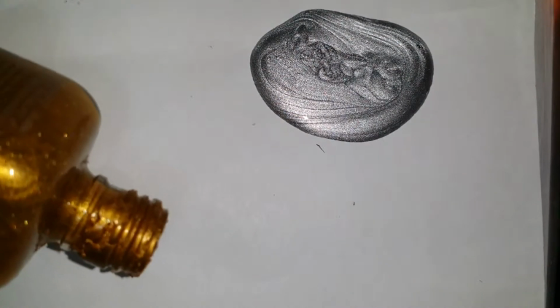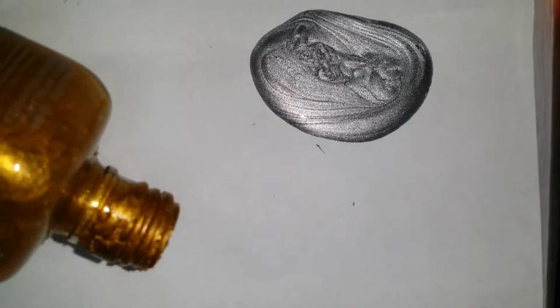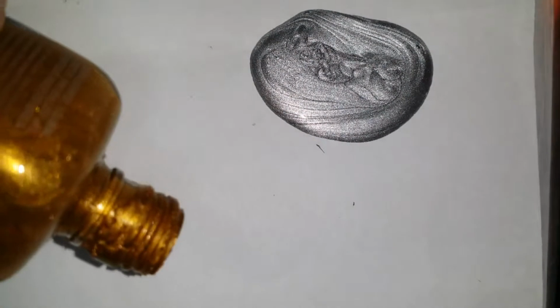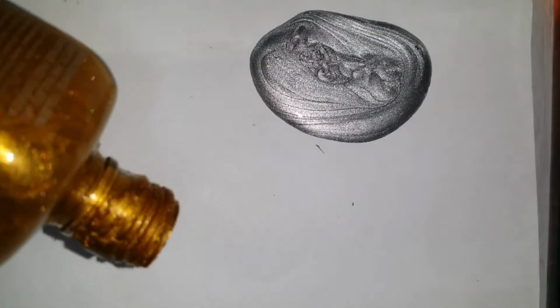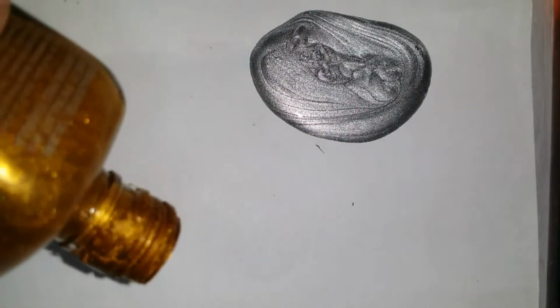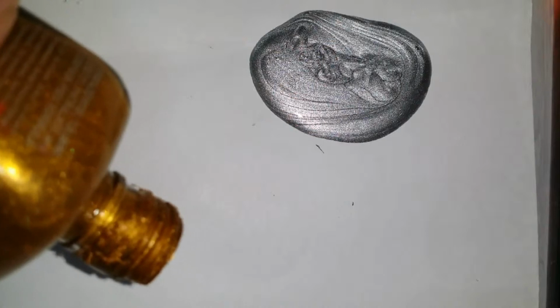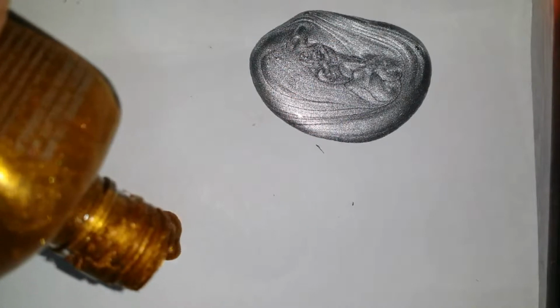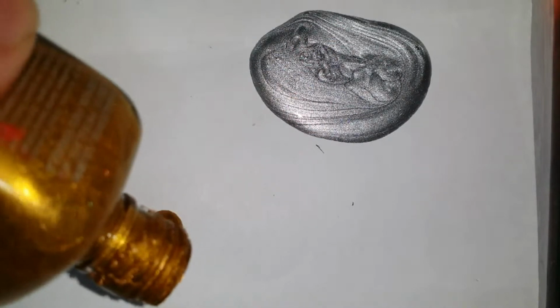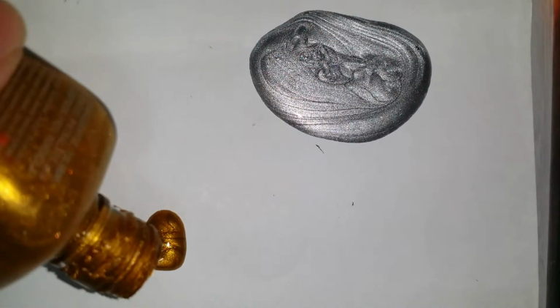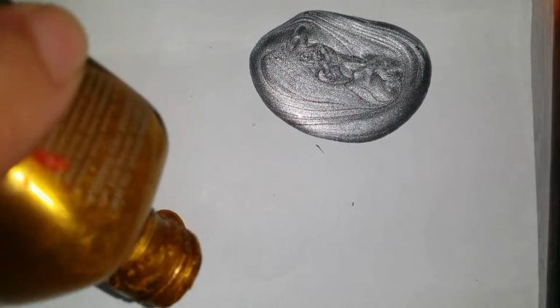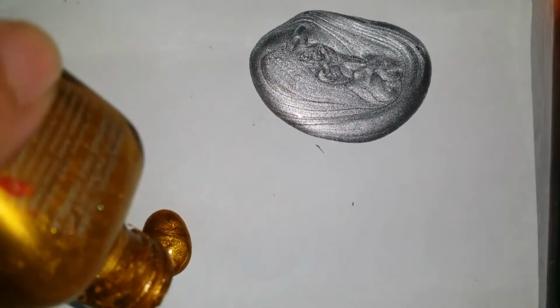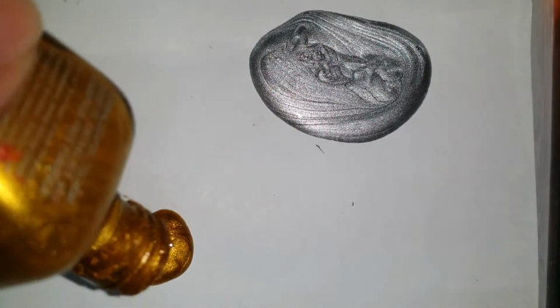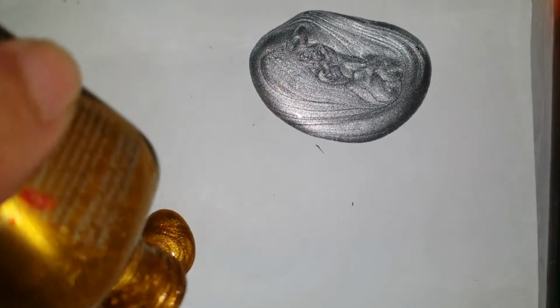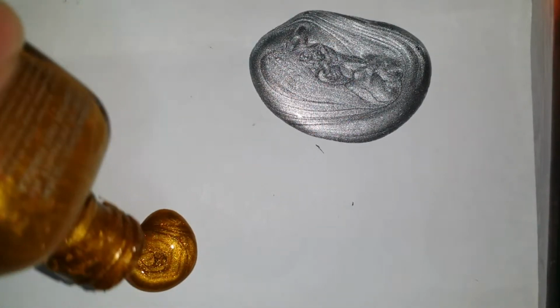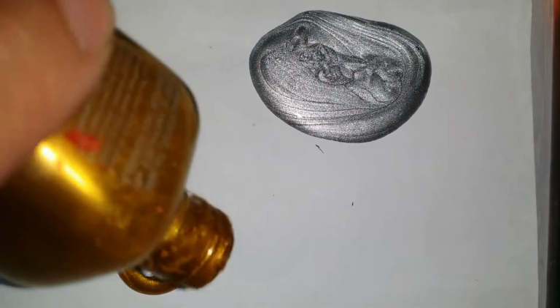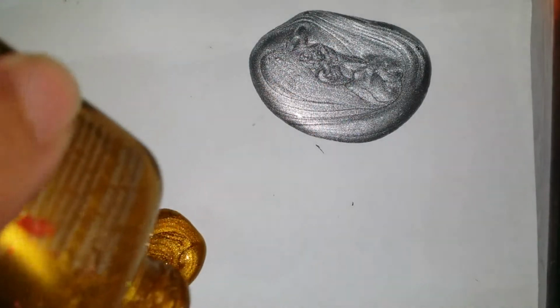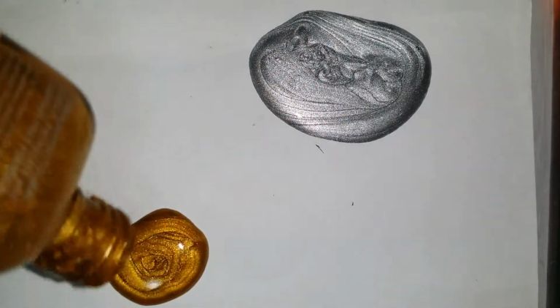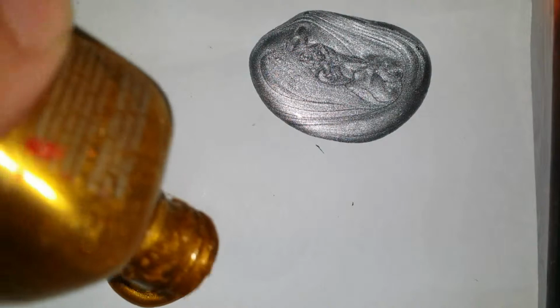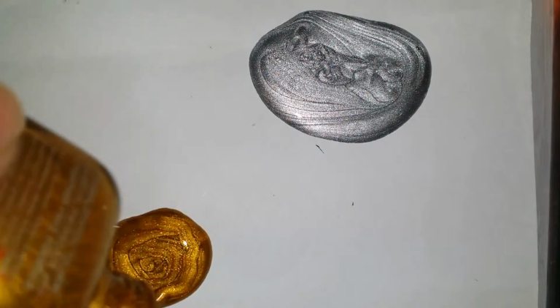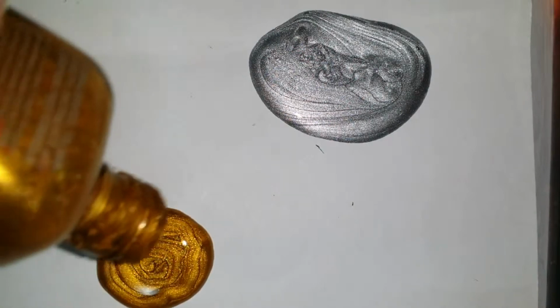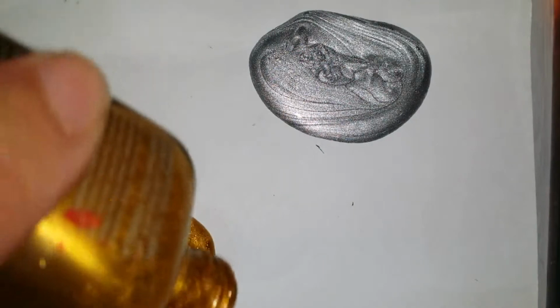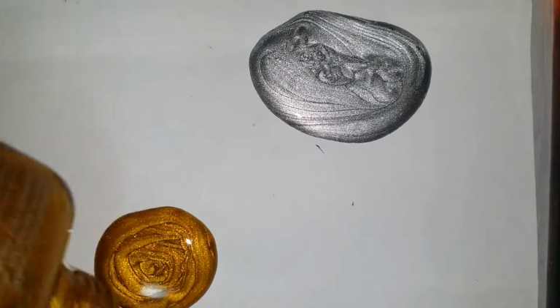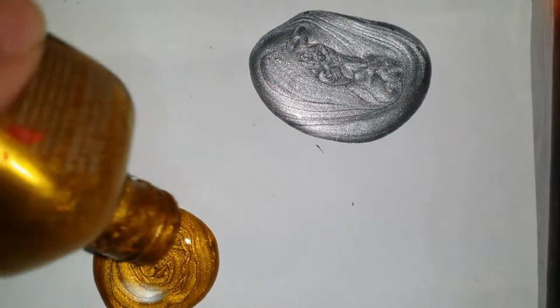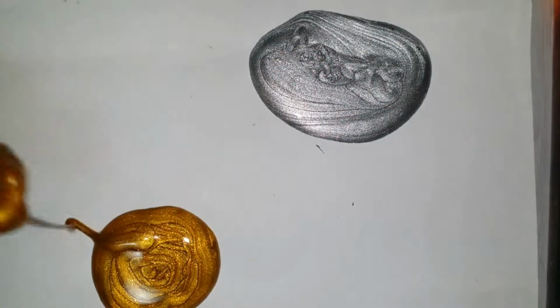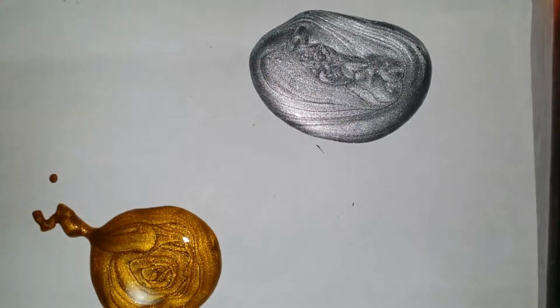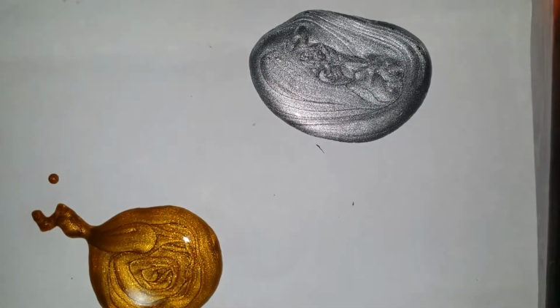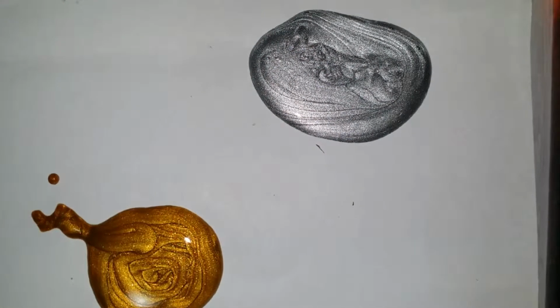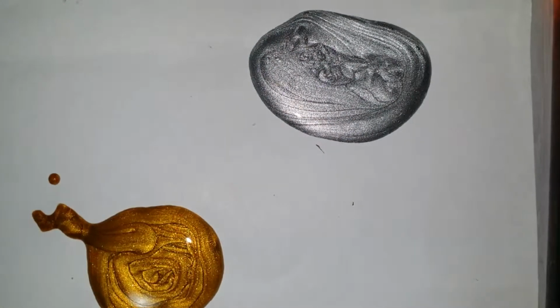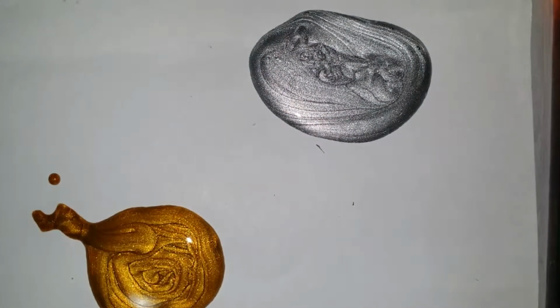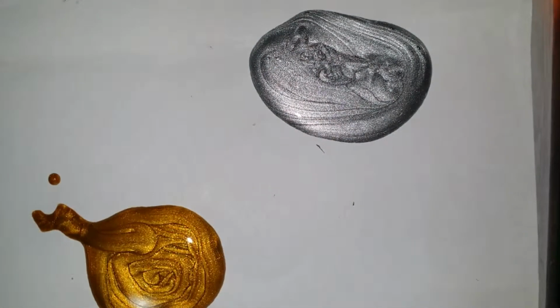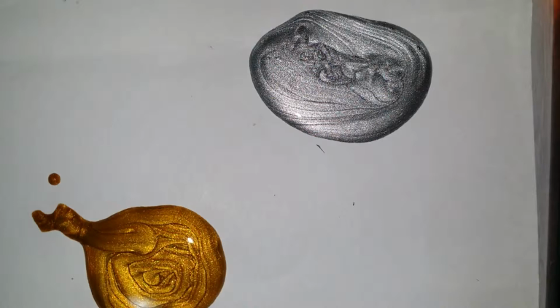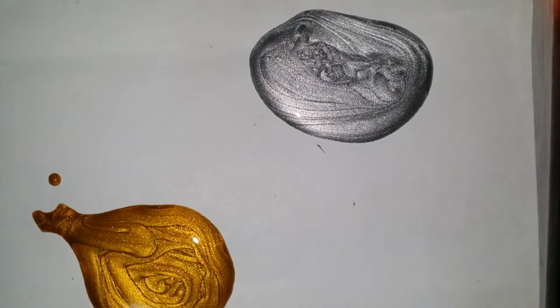Always pour out more polish than you think you'll need. In the long run, it'll be better for your sanity if you don't have to go back and wait another 15 minutes for your polish to thicken. Yes, it's a waste of polish, but it'll be easier in the long run.